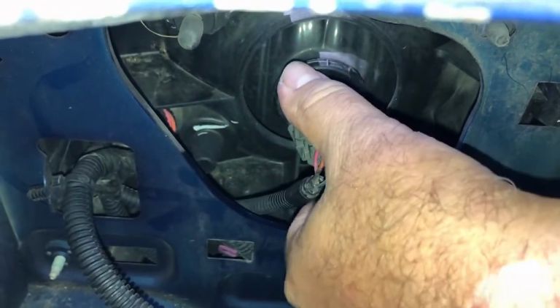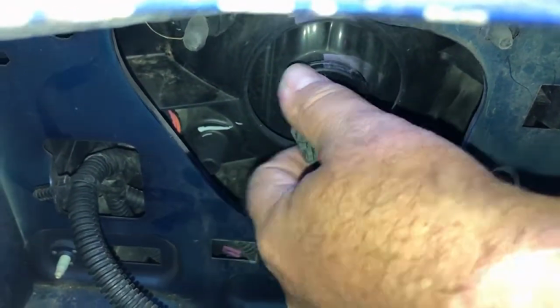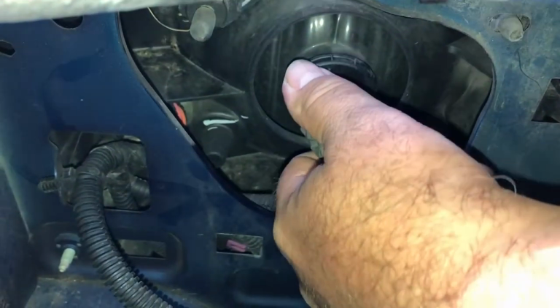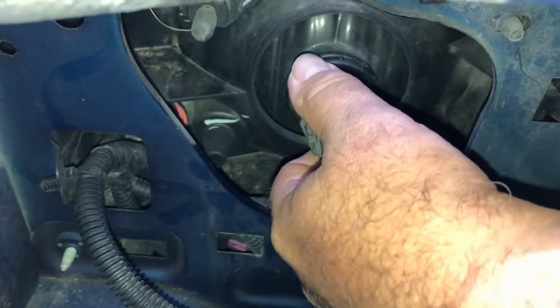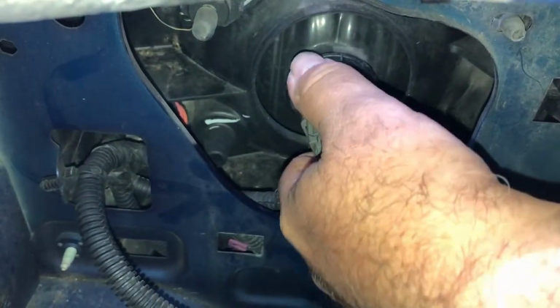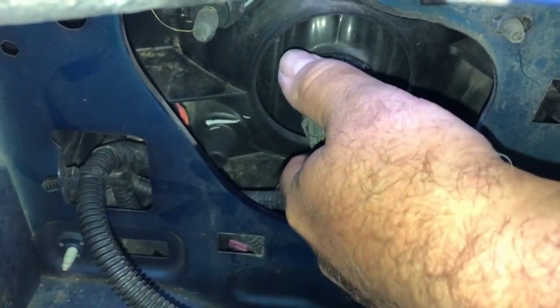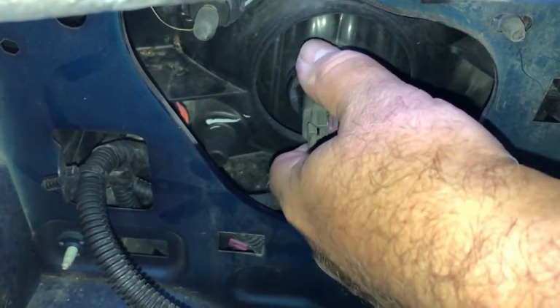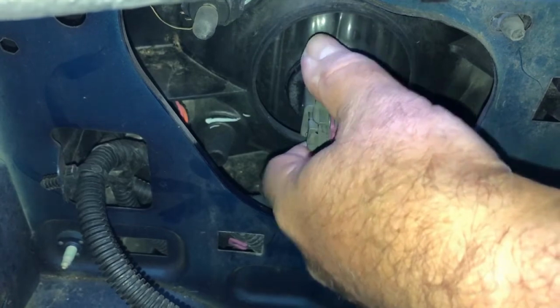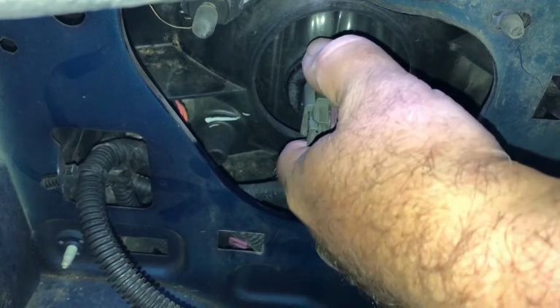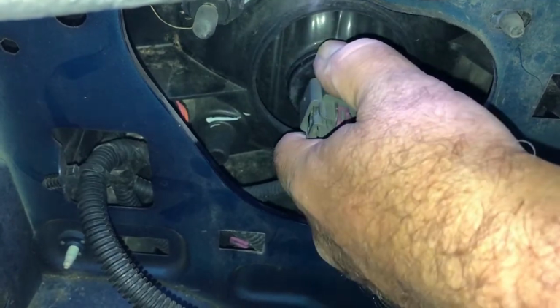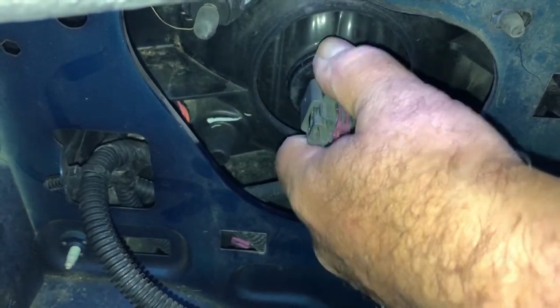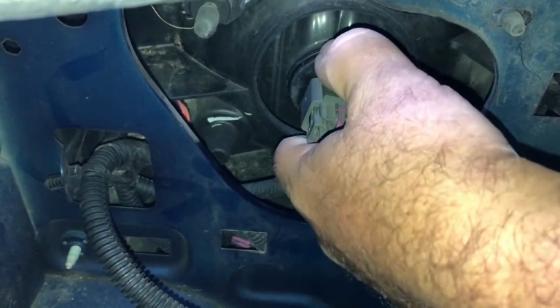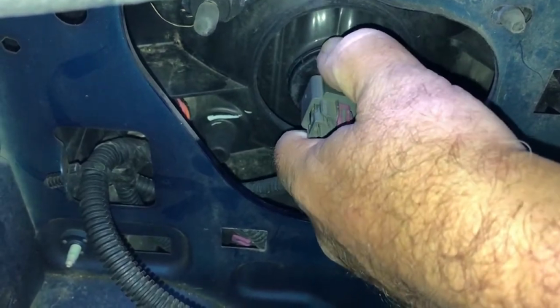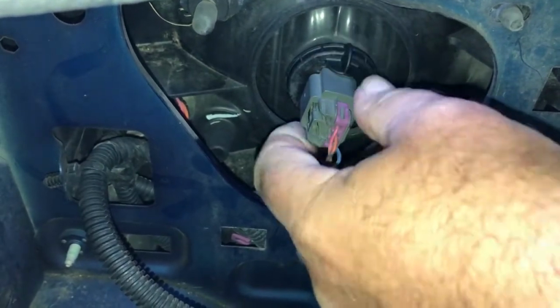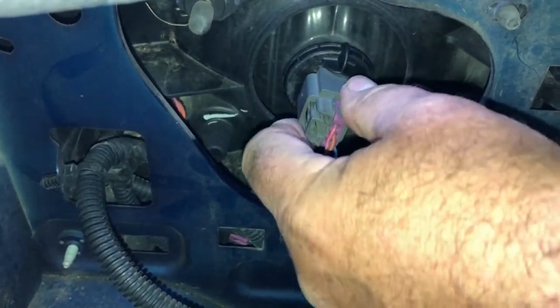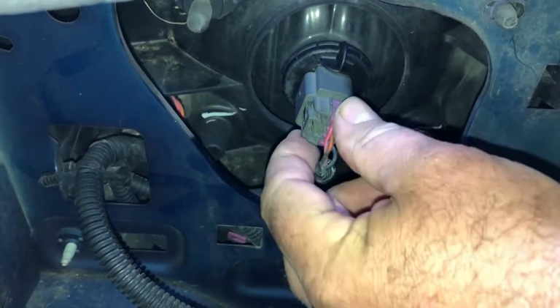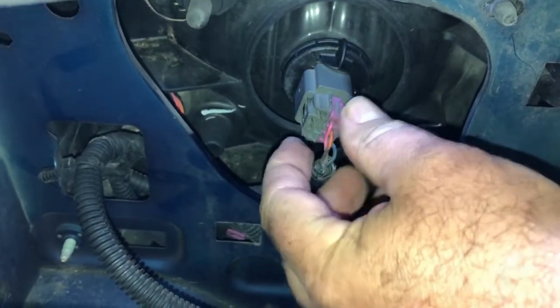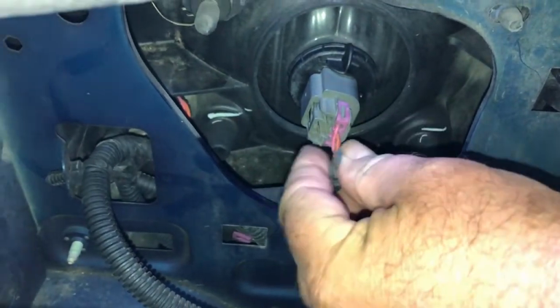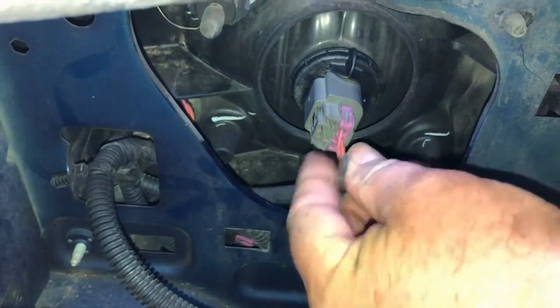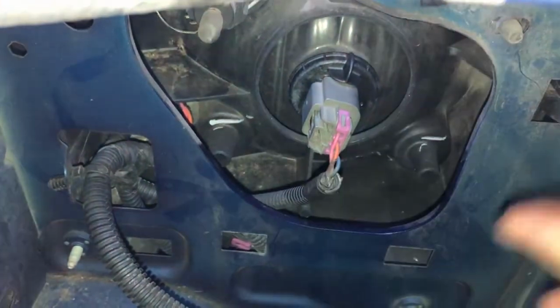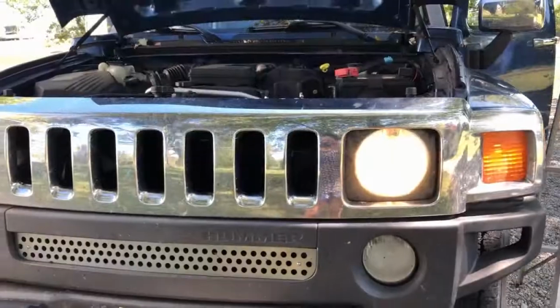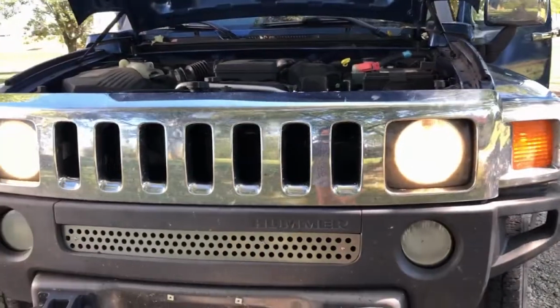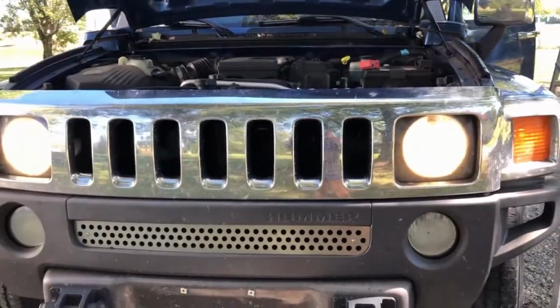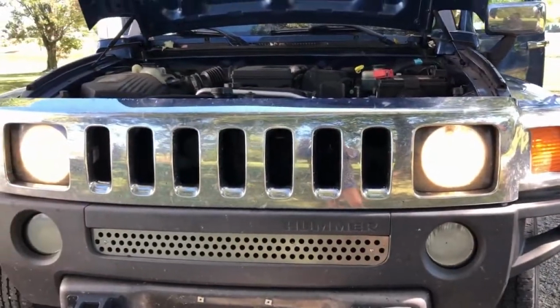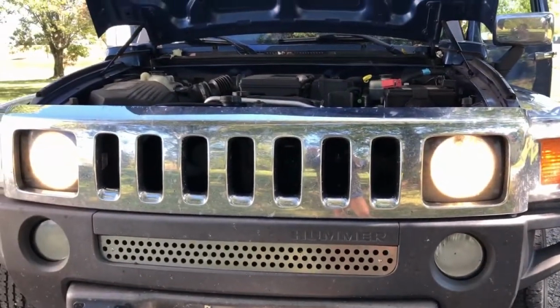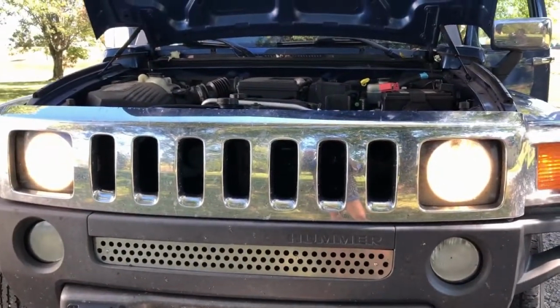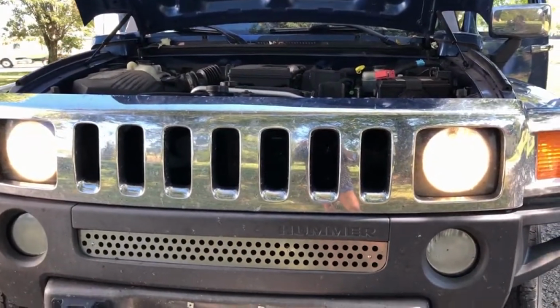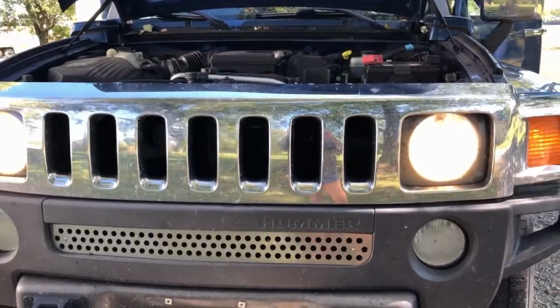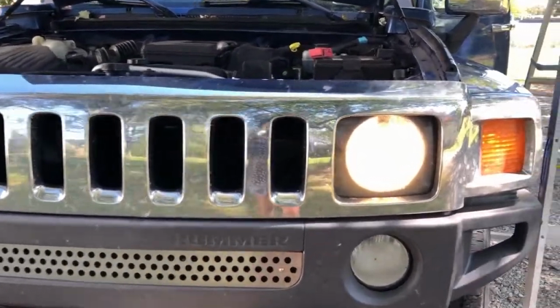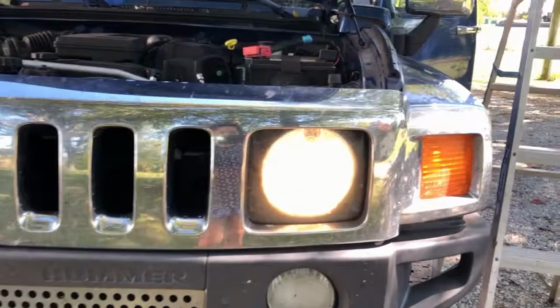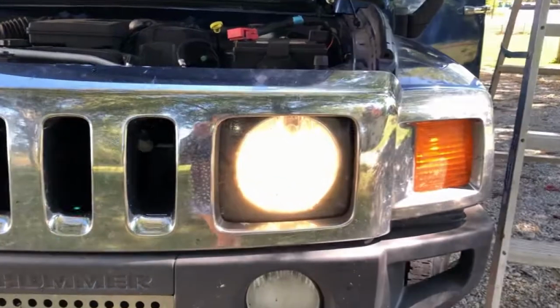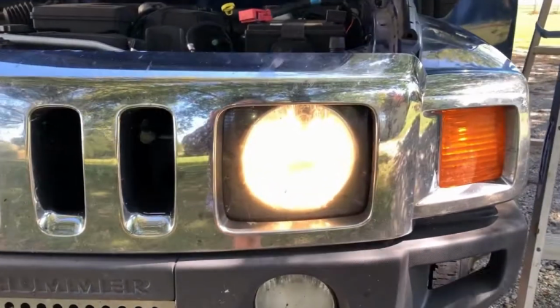Now to reinstall it, you turn it one quarter turn clockwise. There we go. It's in. We'll be right back.